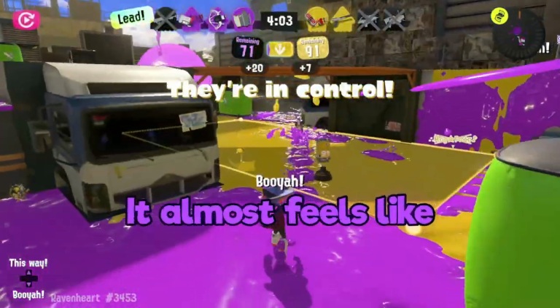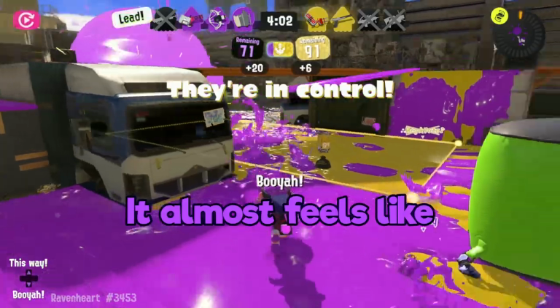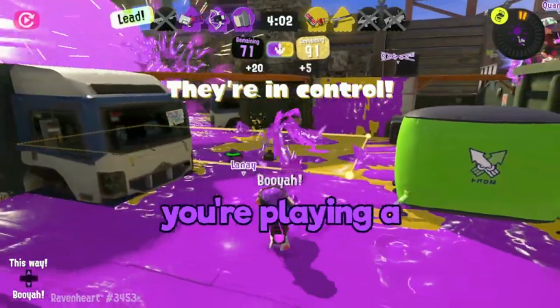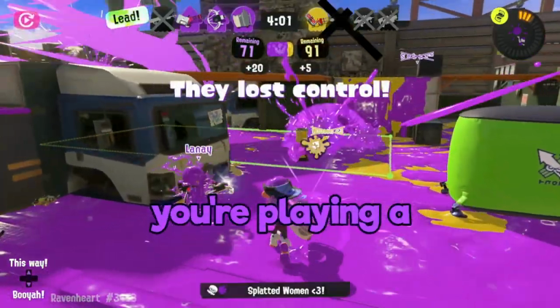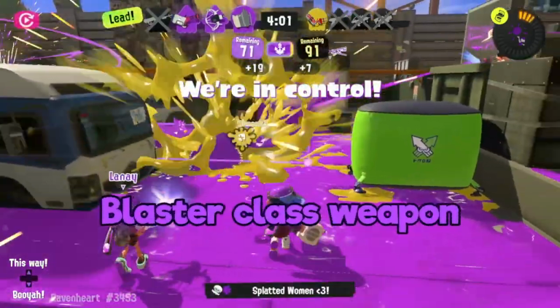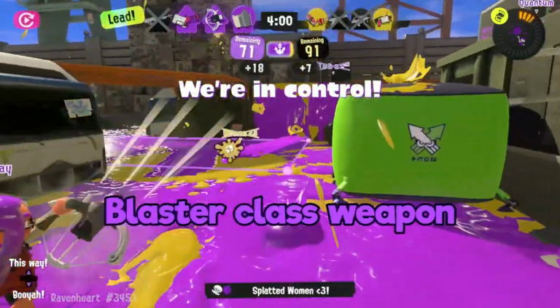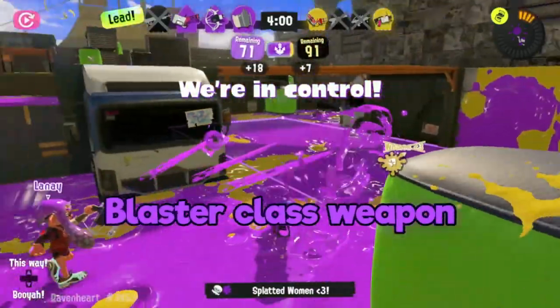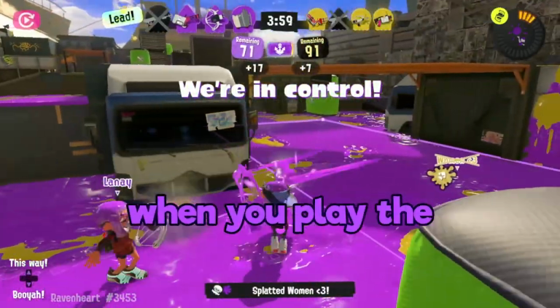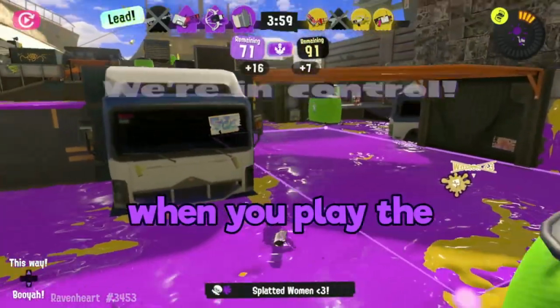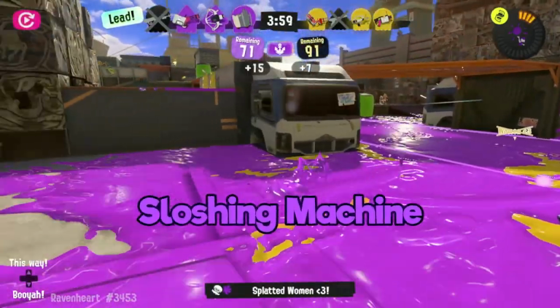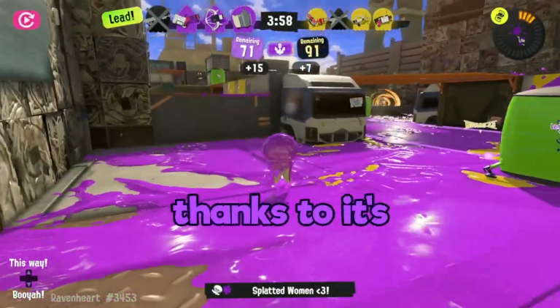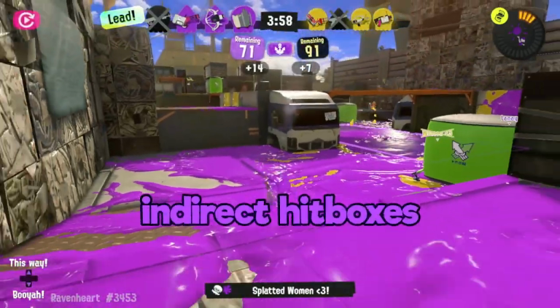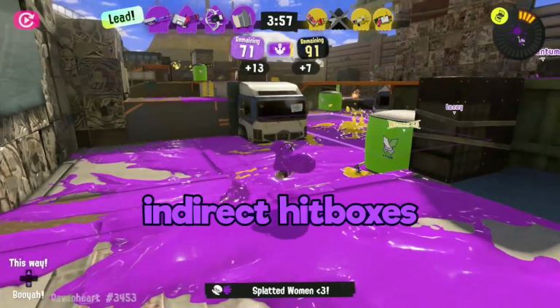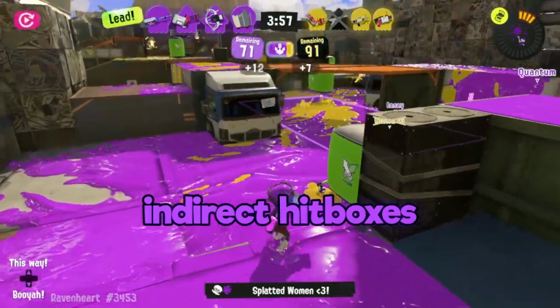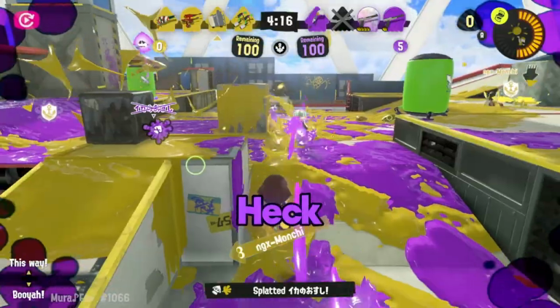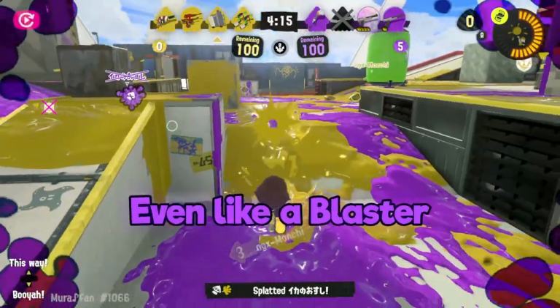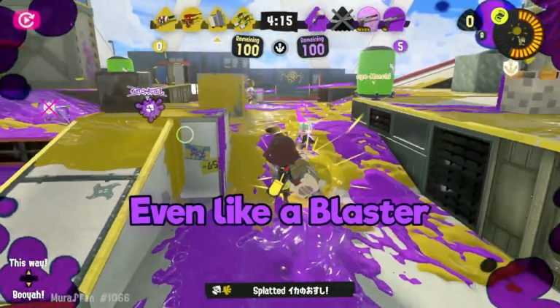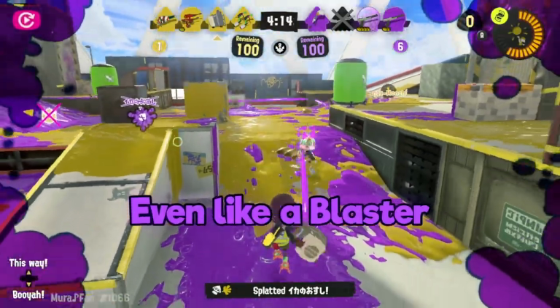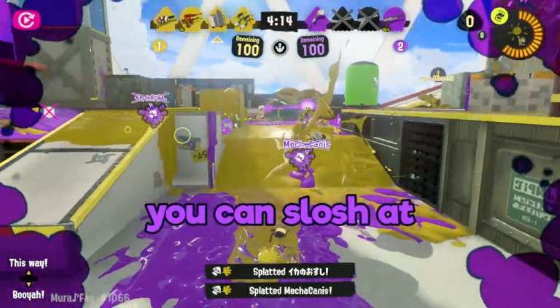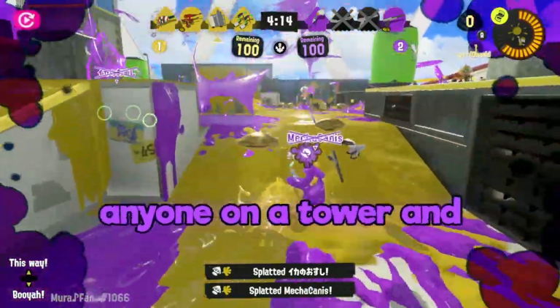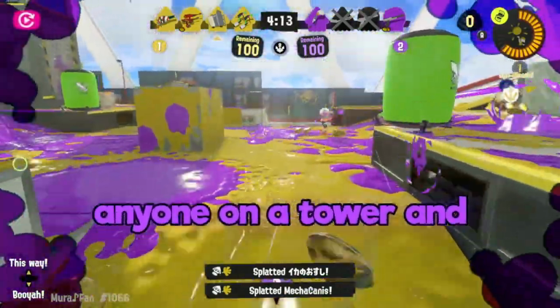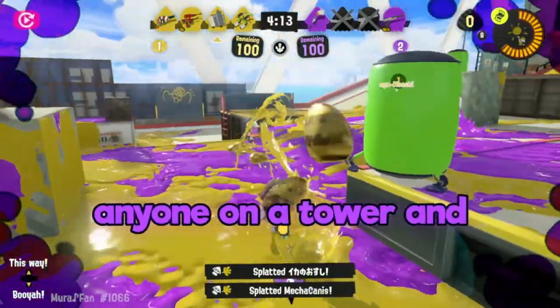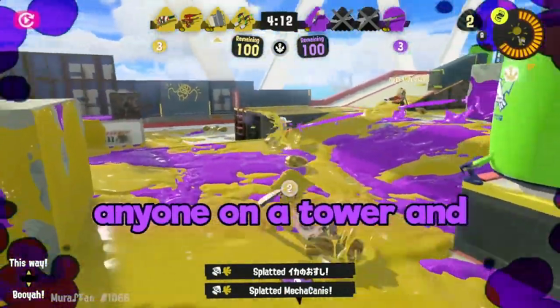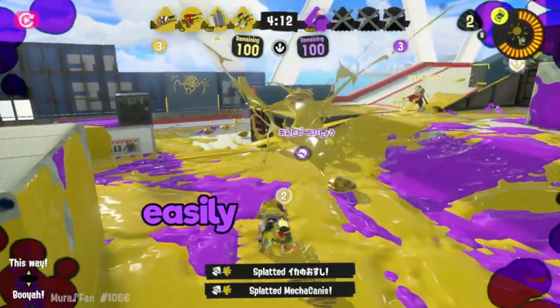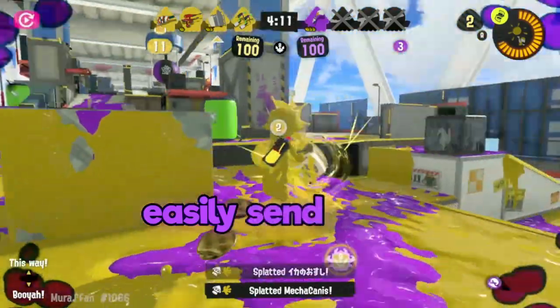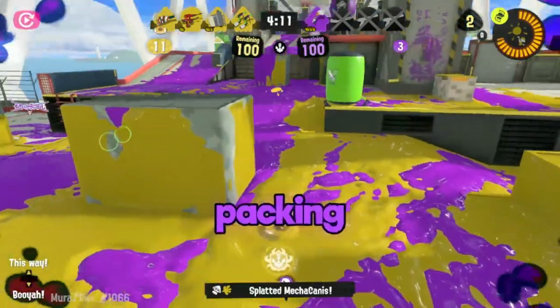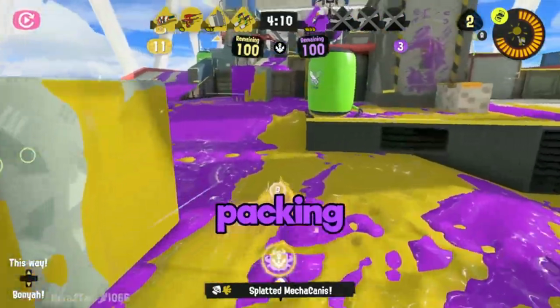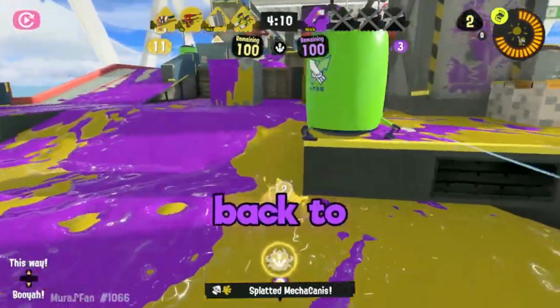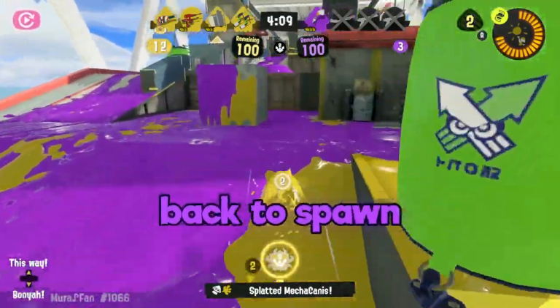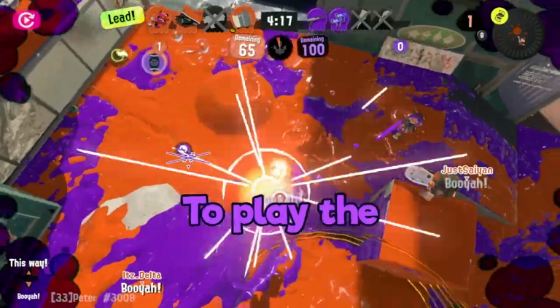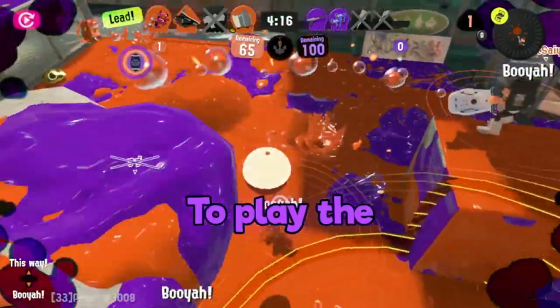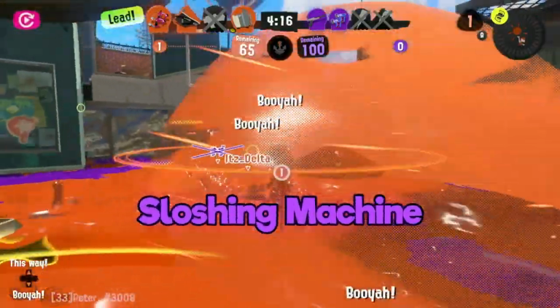It almost feels like you're playing a blaster-class weapon when you play the Sloshing Machine, thanks to its indirect hitboxes. Heck, even like a blaster, you can slosh at anyone on a tower and easily send them packing back to spawn.